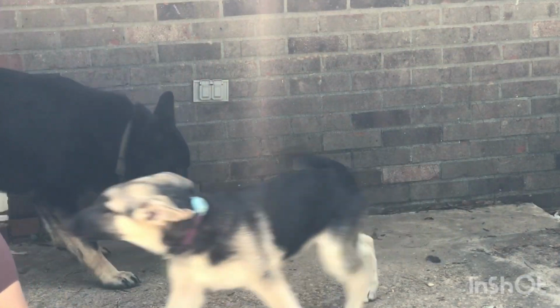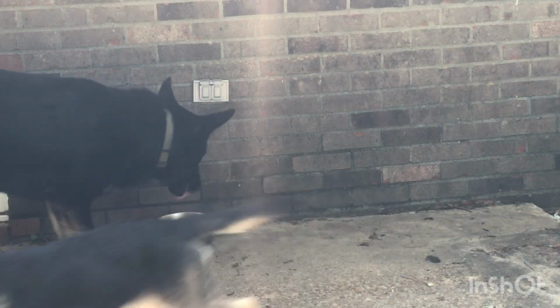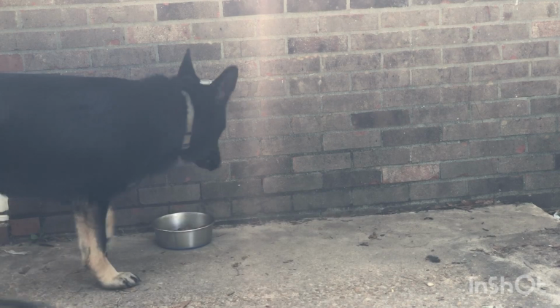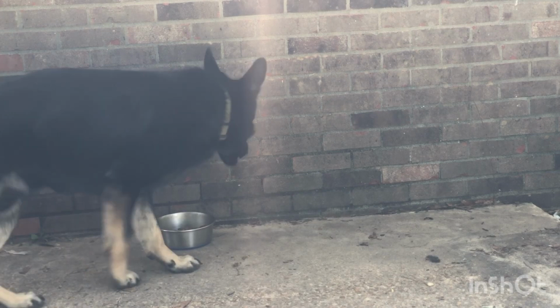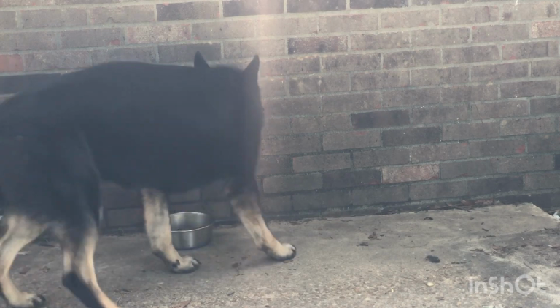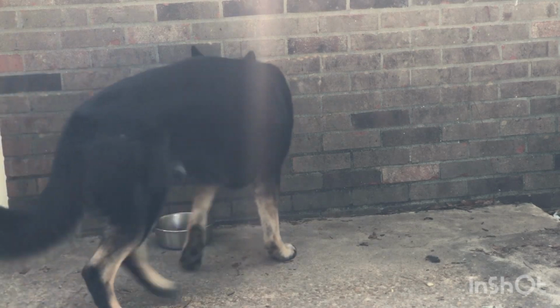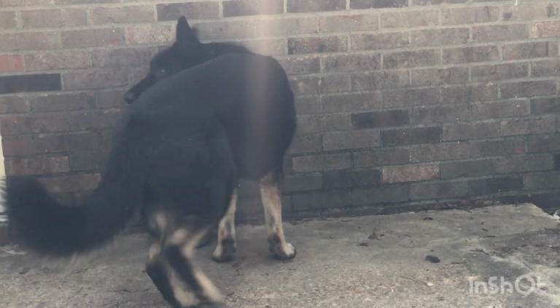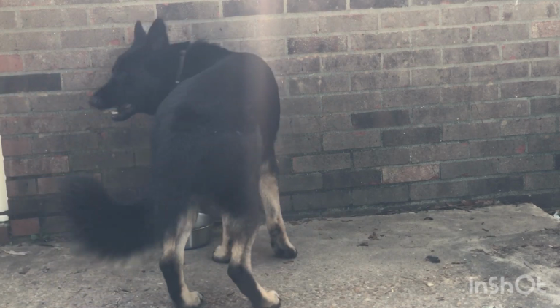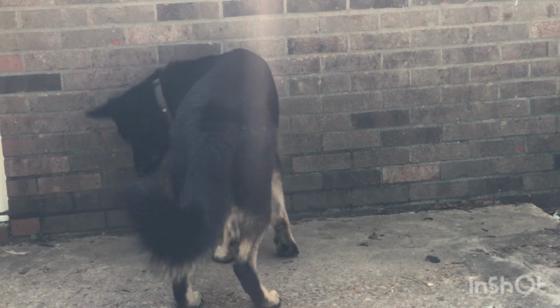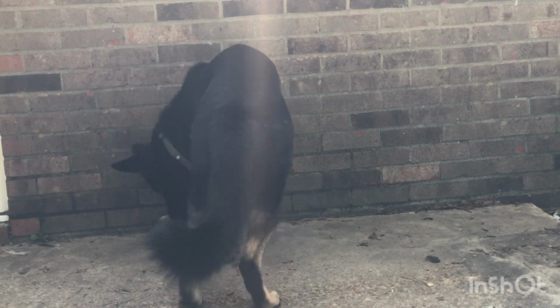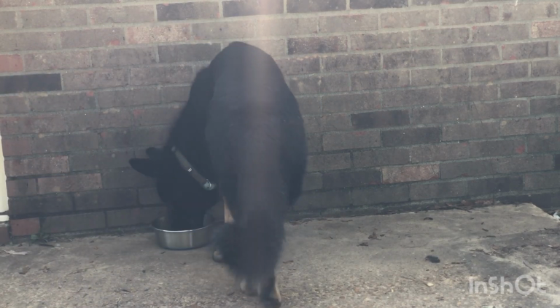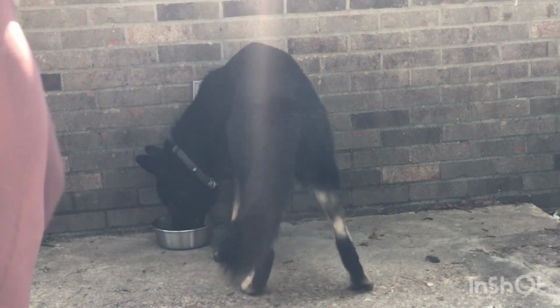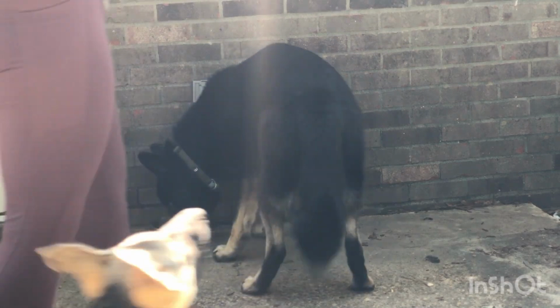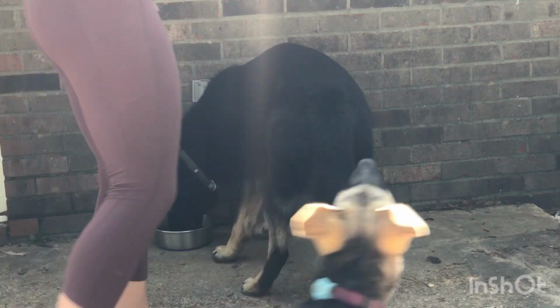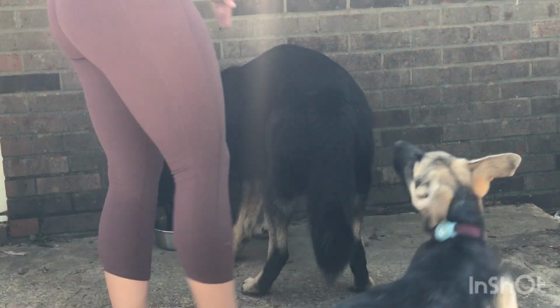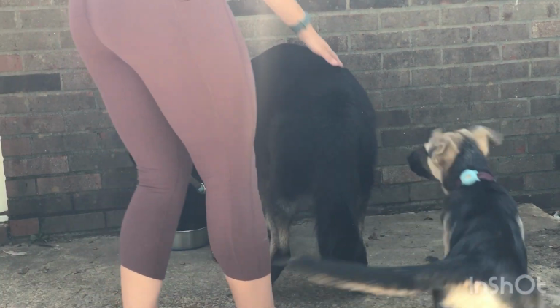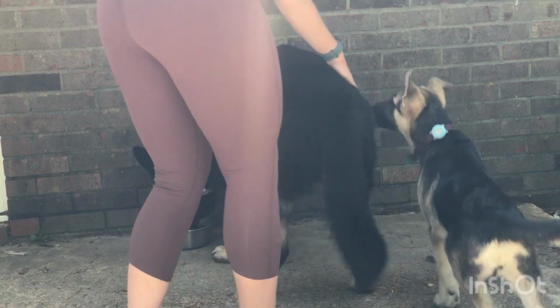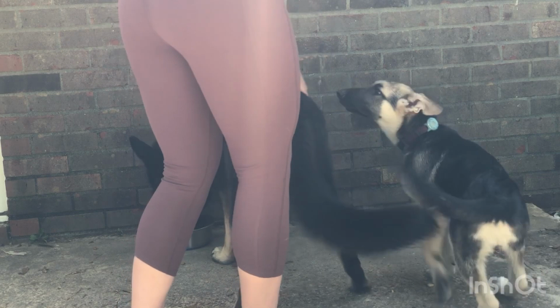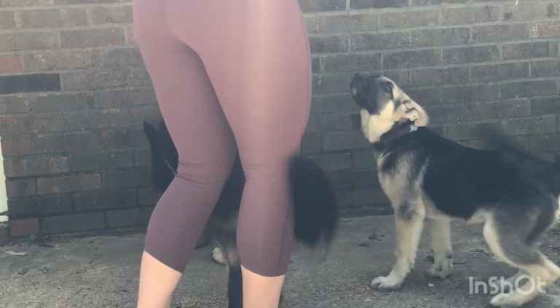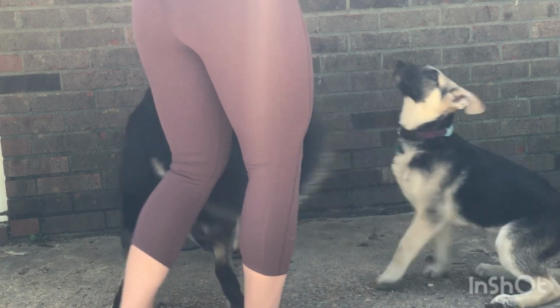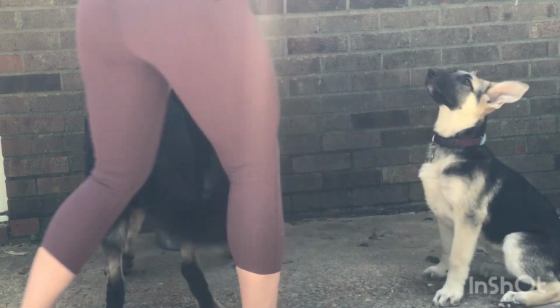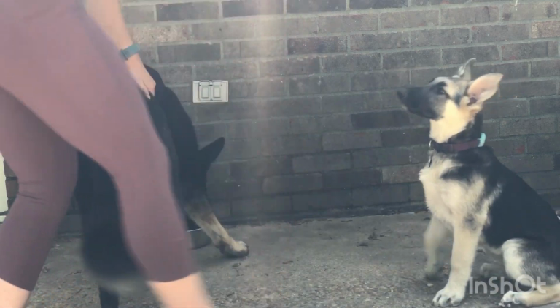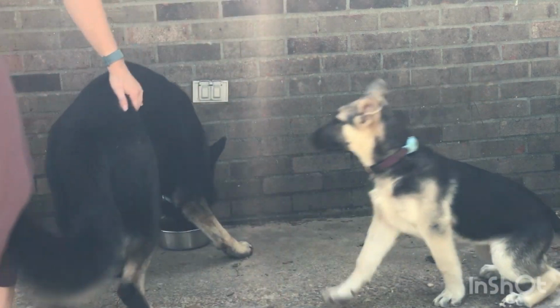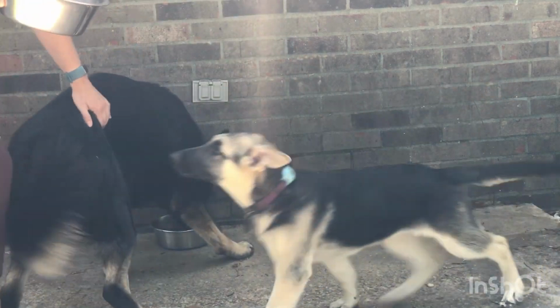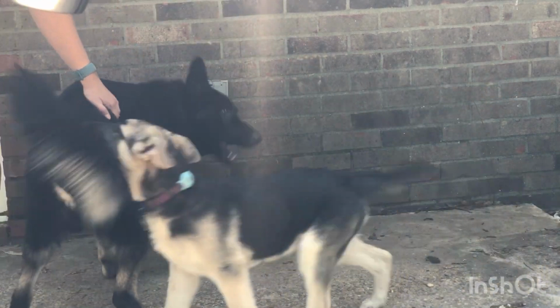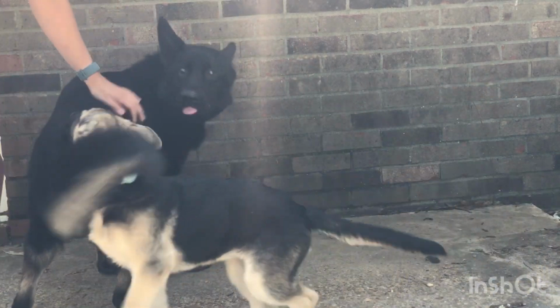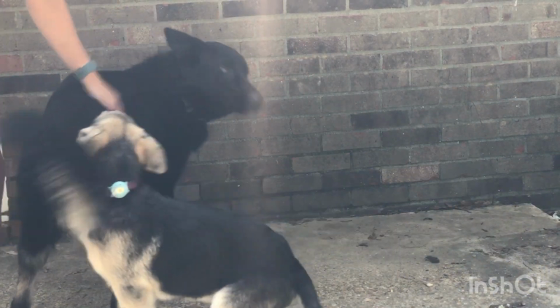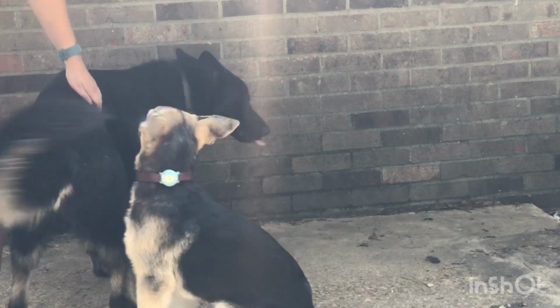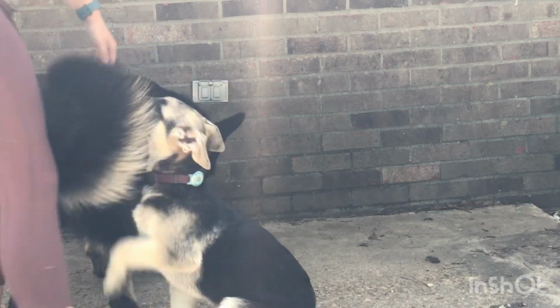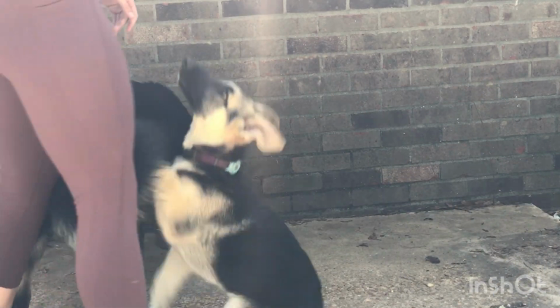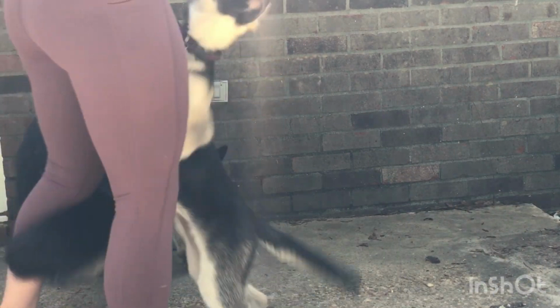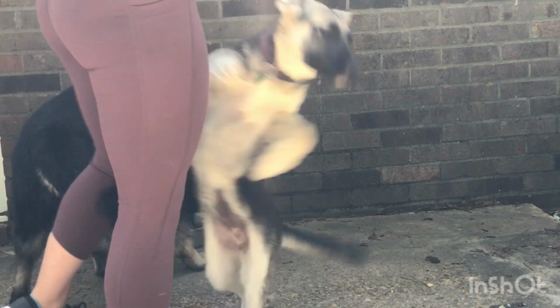I took the responsibility of clapping at Iris here as a correction for approaching Argos' food ball. He has corrected her in the past, but since we're in a new setting, I'd rather not risk a fight between the dogs.